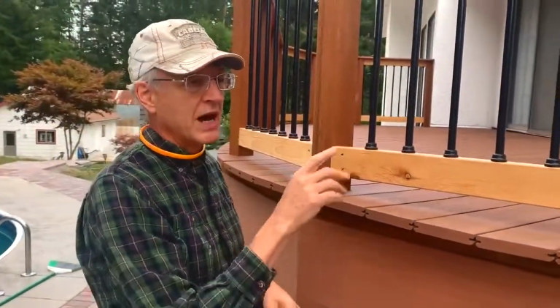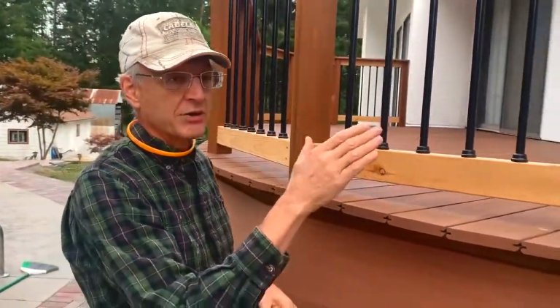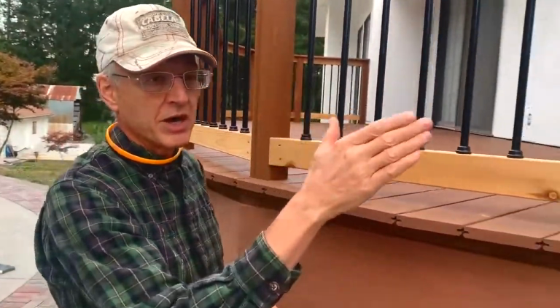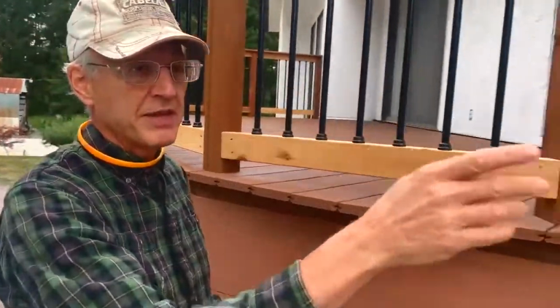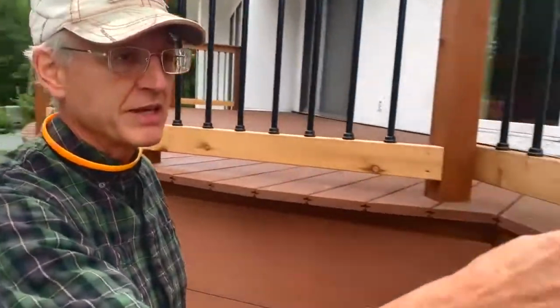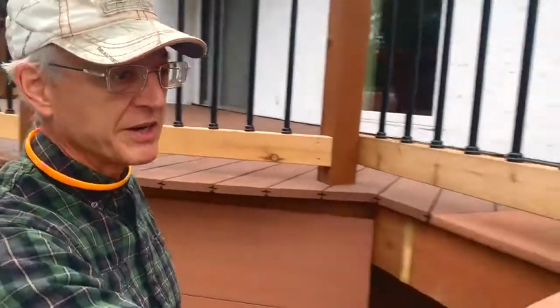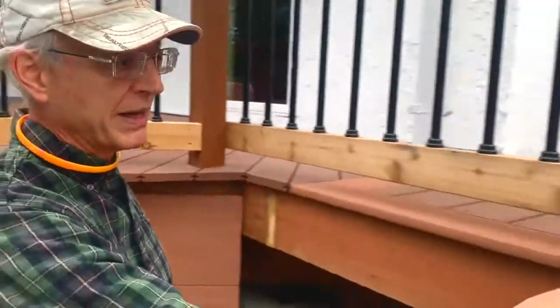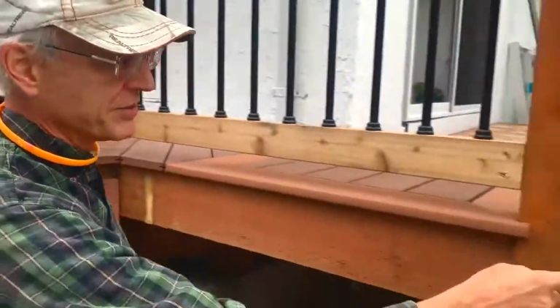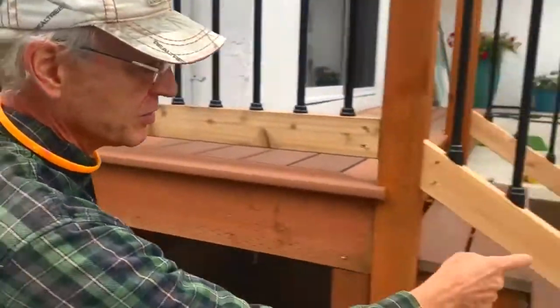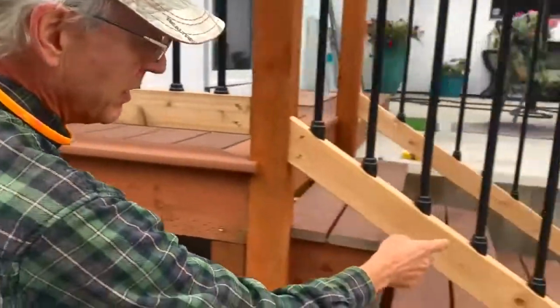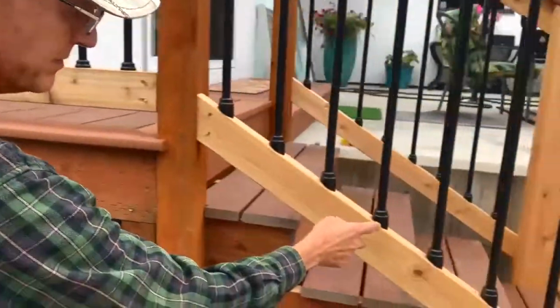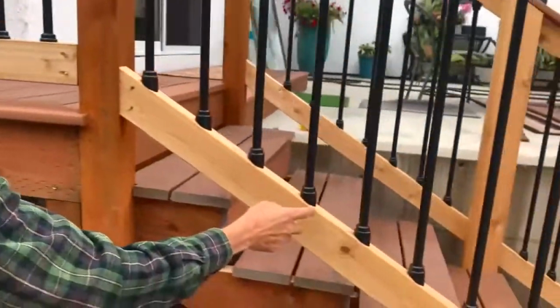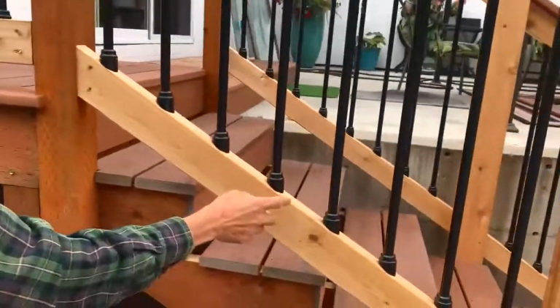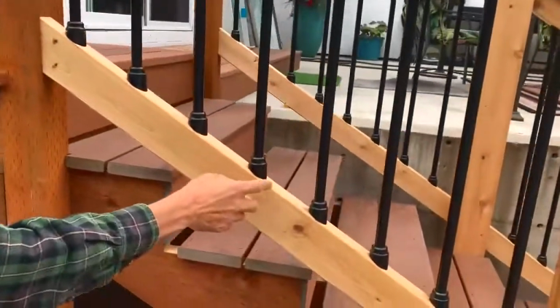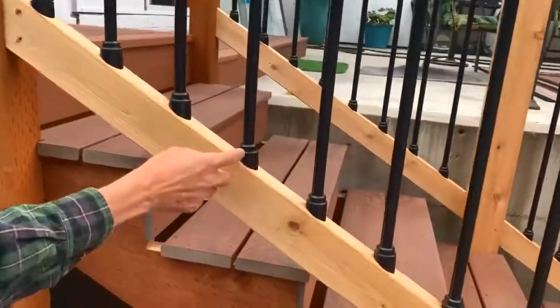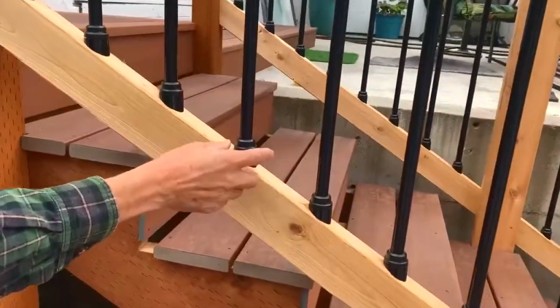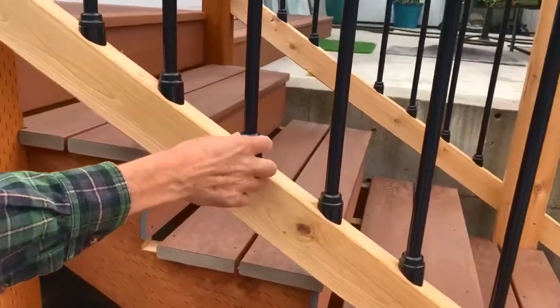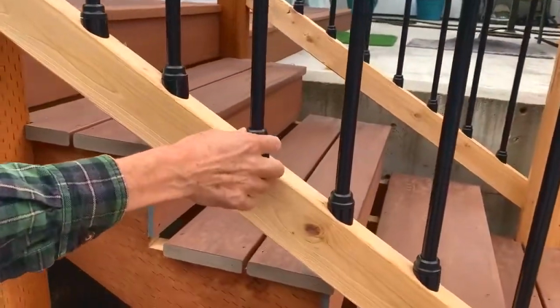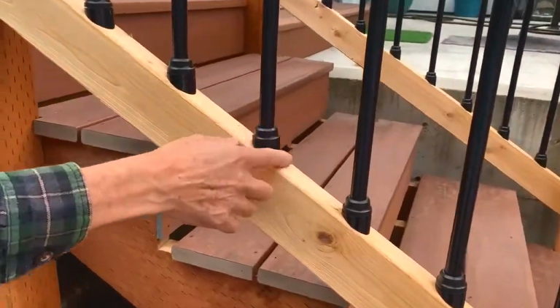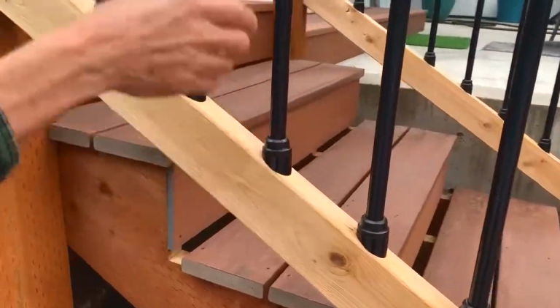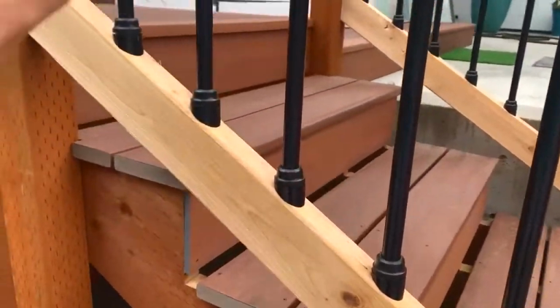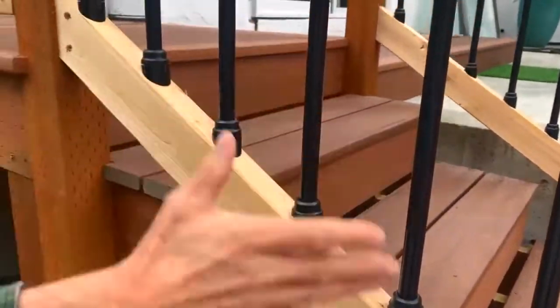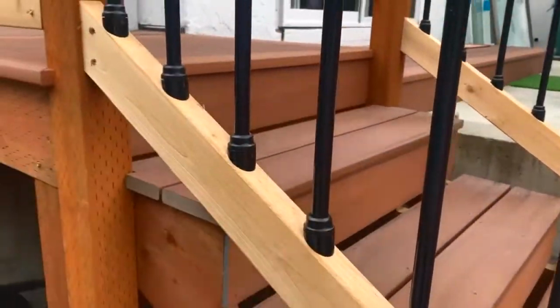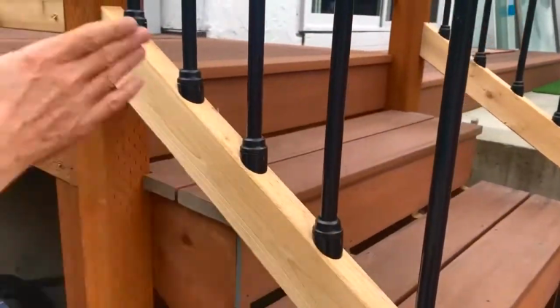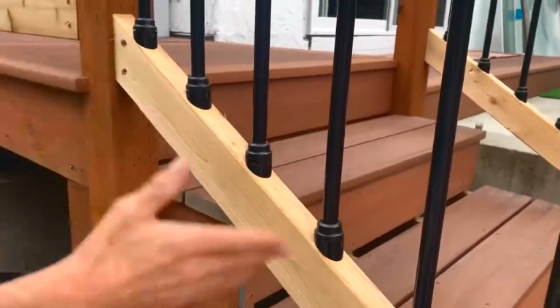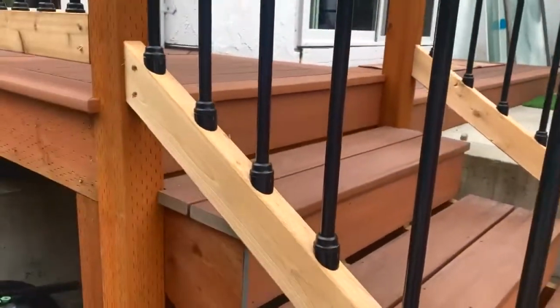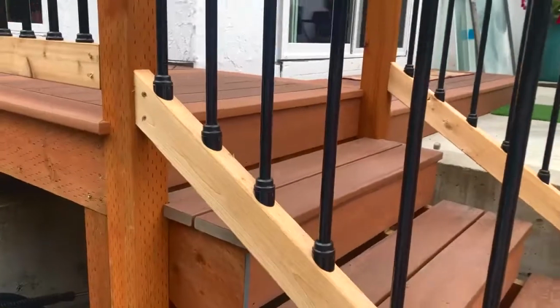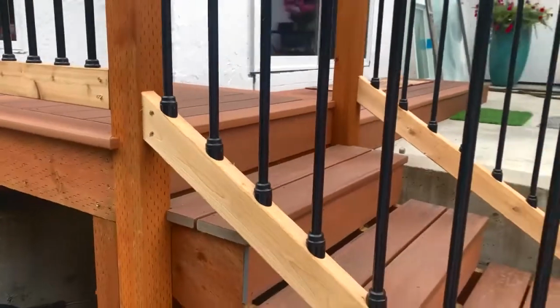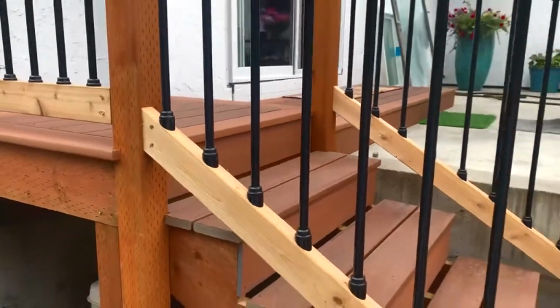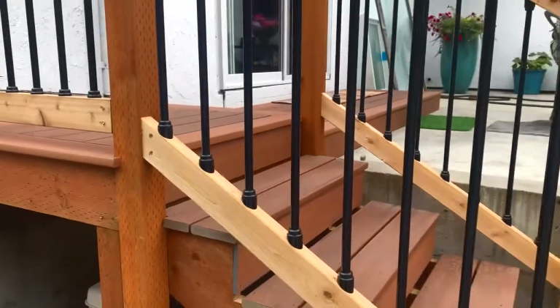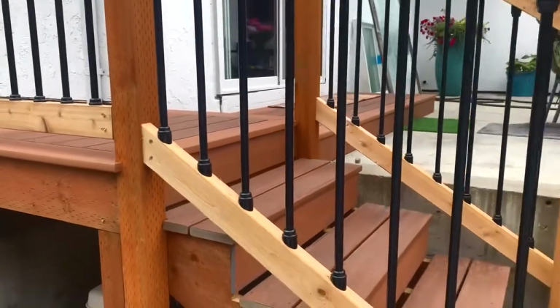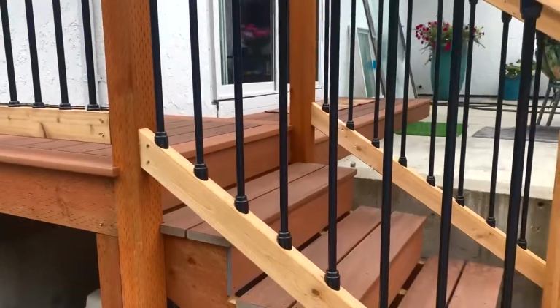I also got the stair balusters as well. The stair balusters just have an angle on them. They work for most stairs — worked great for me.